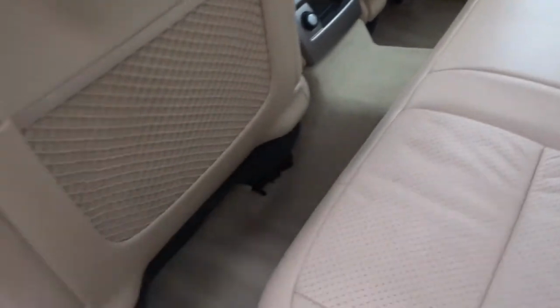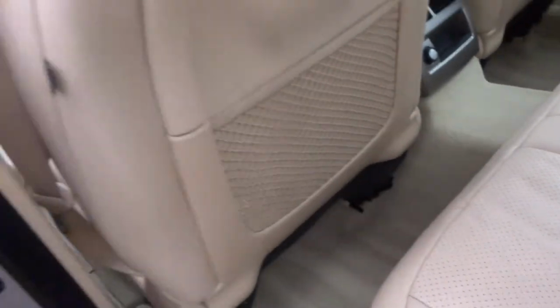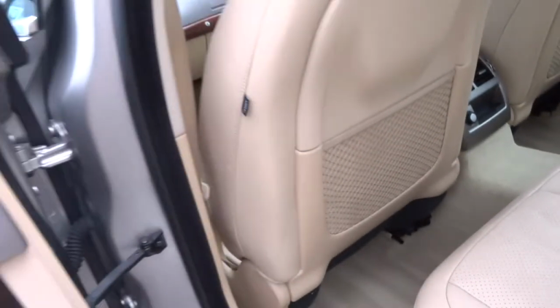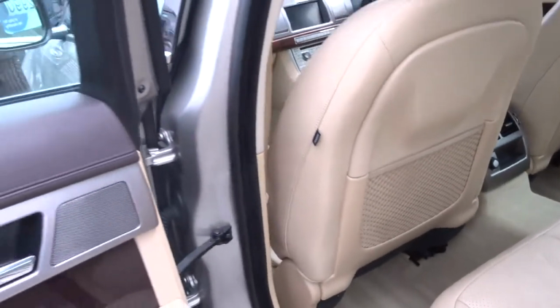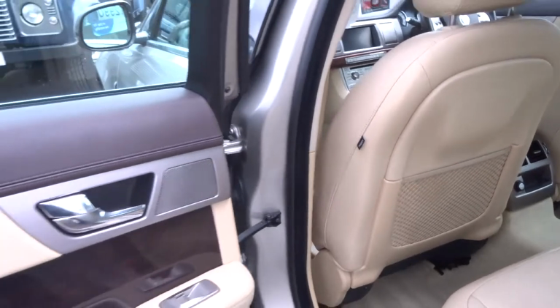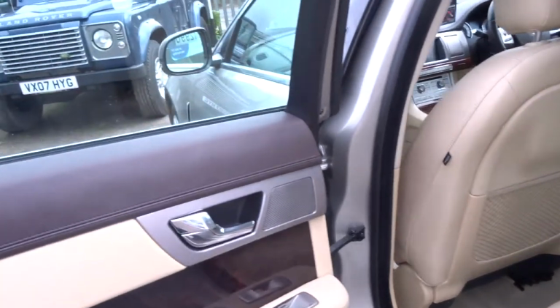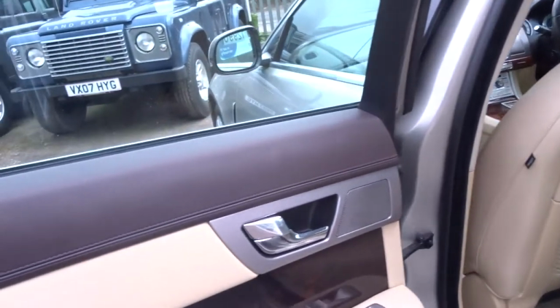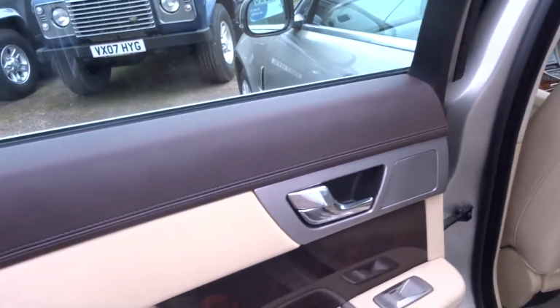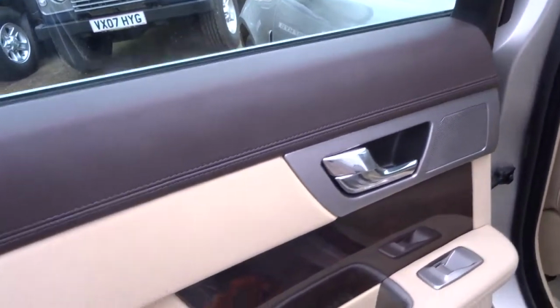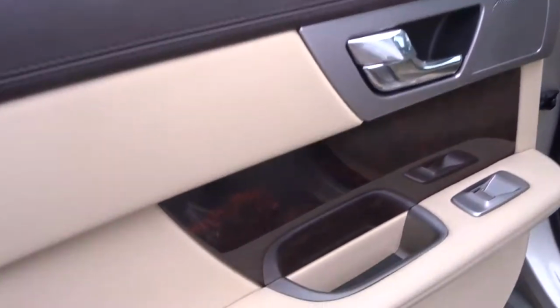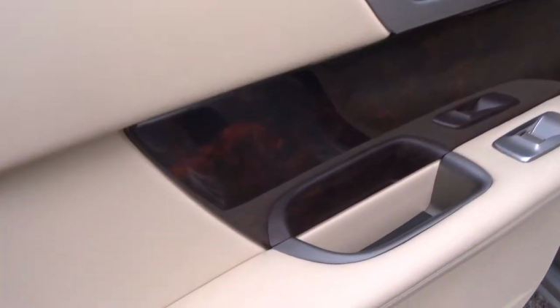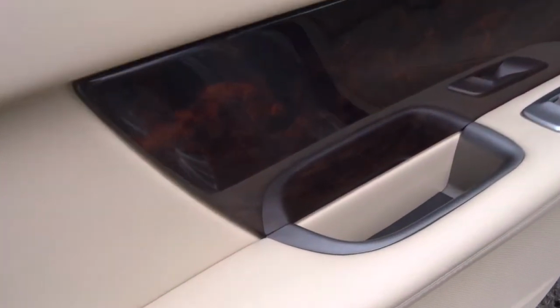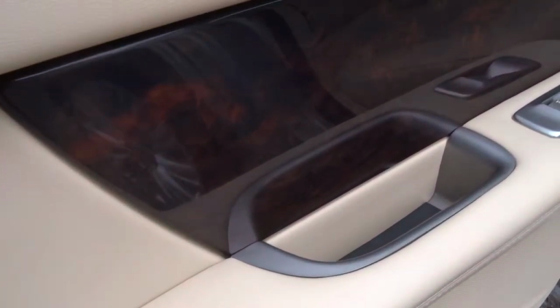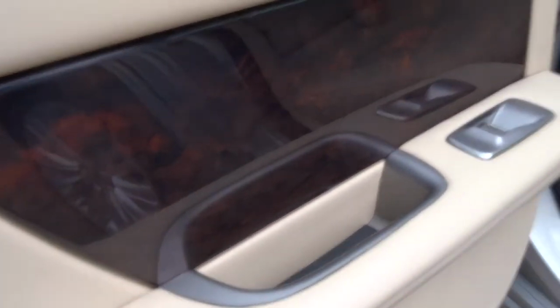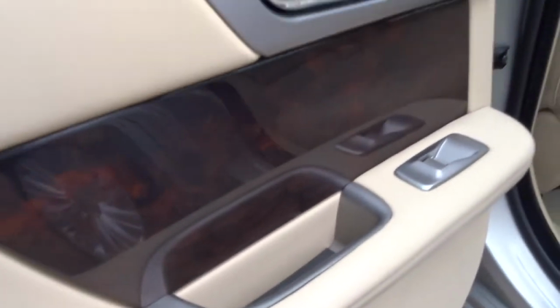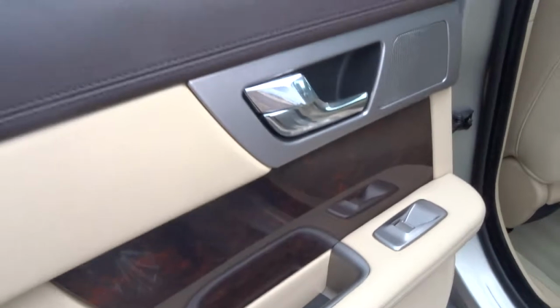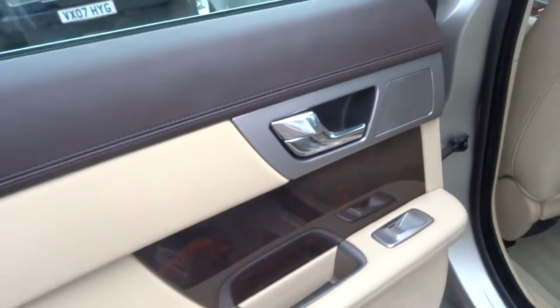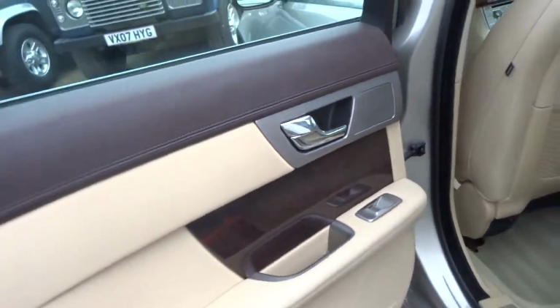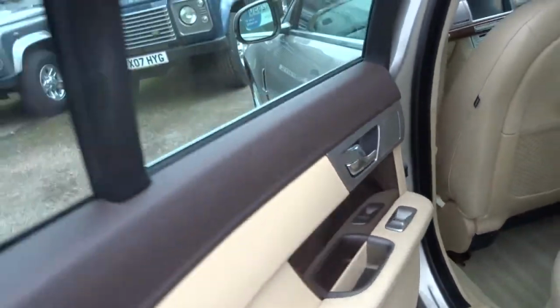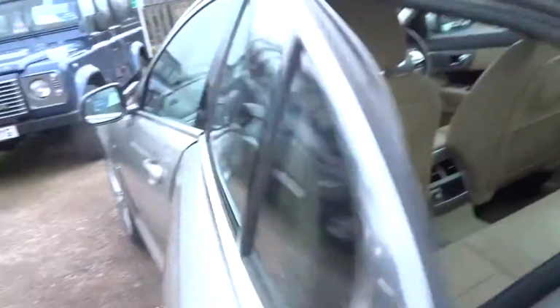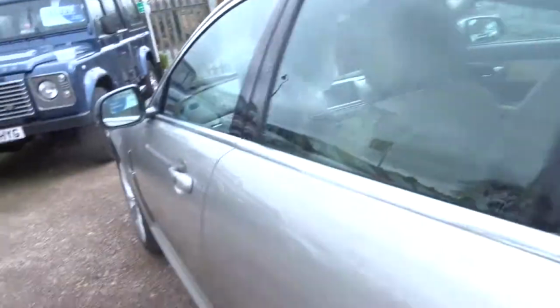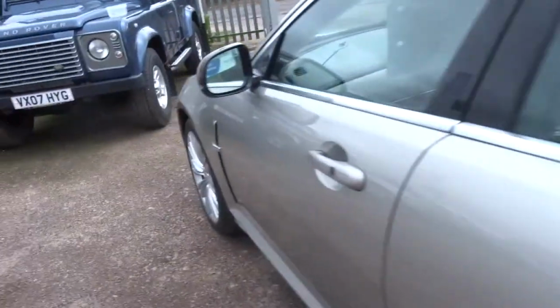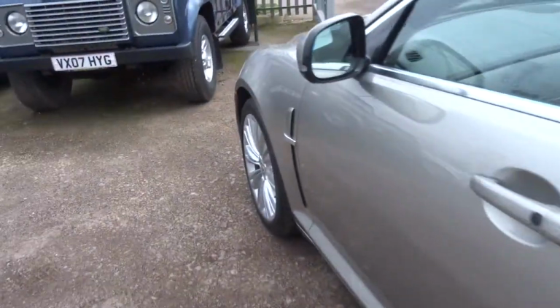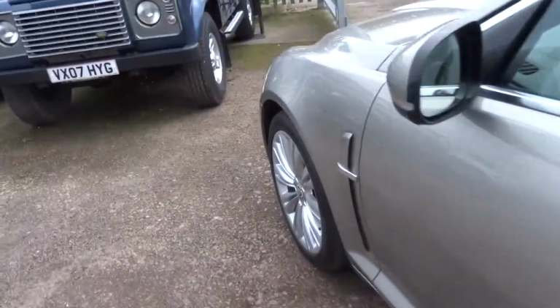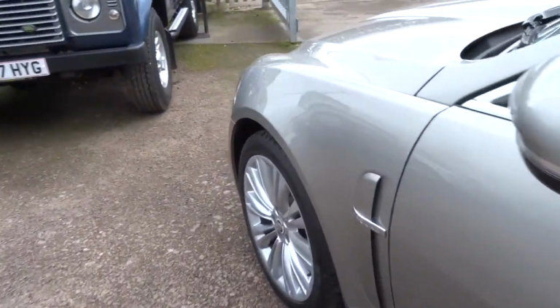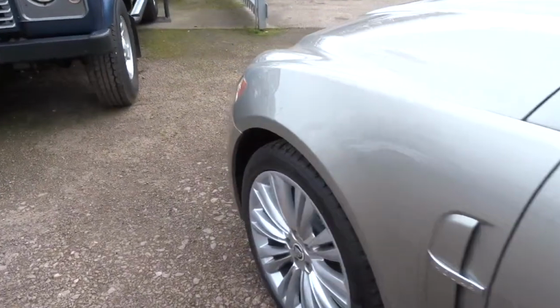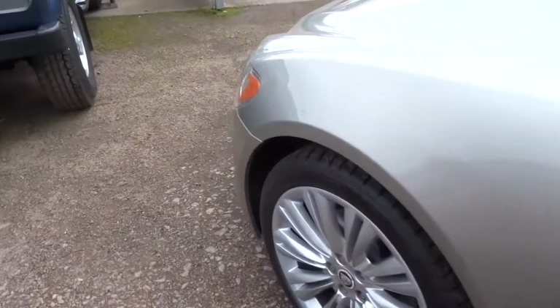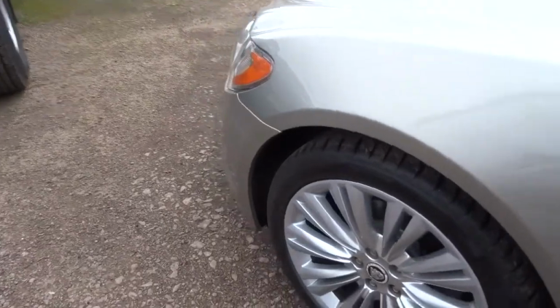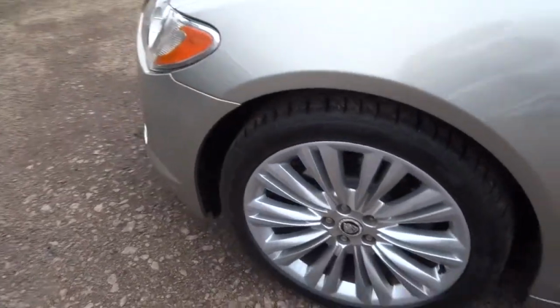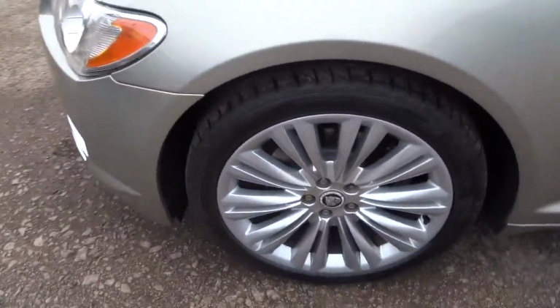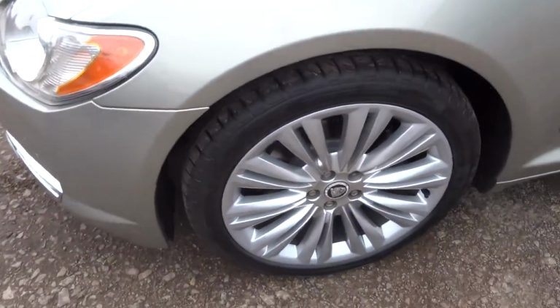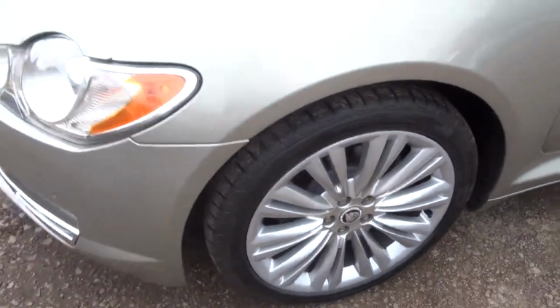The condition of this vehicle is outstanding, very very tidy indeed. It has this beautiful mahogany wood to the door inserts and lovely upgraded wheels.